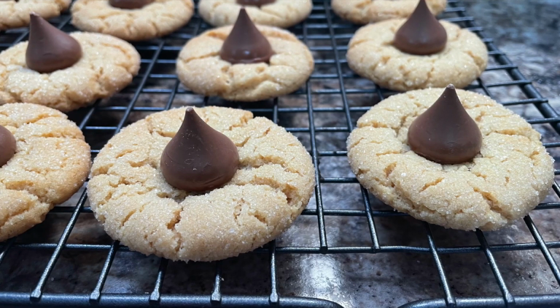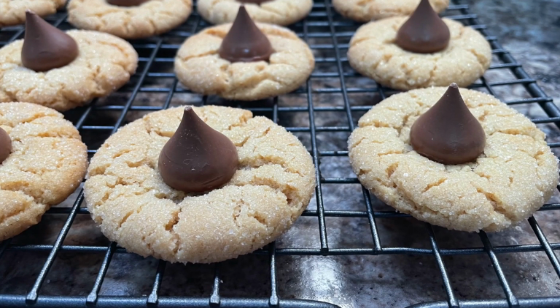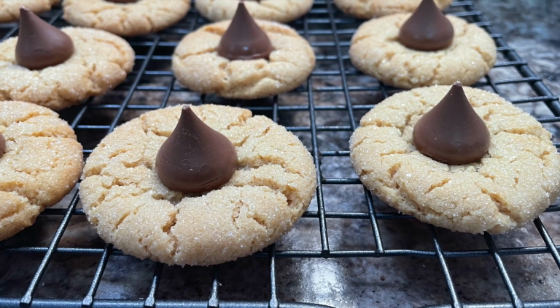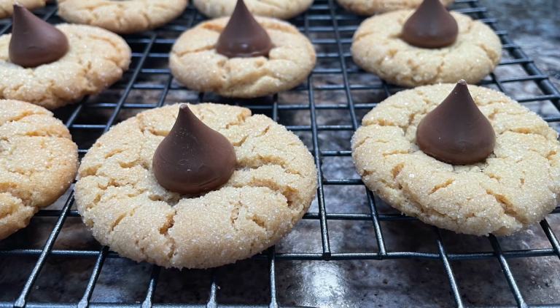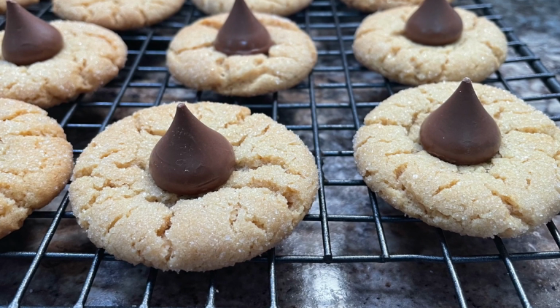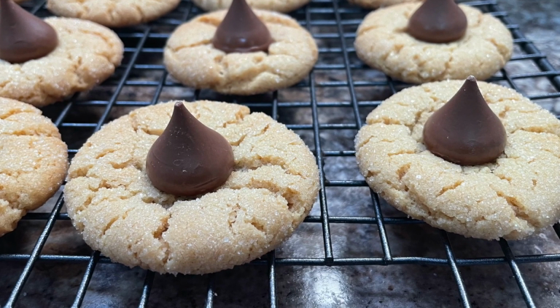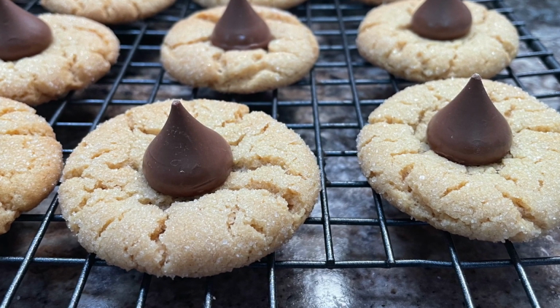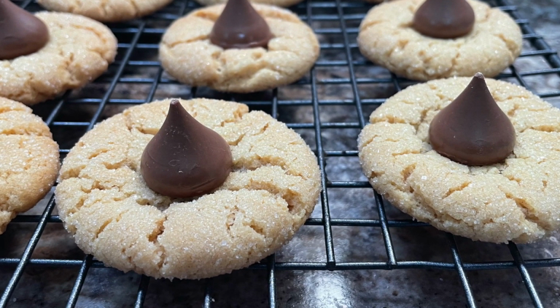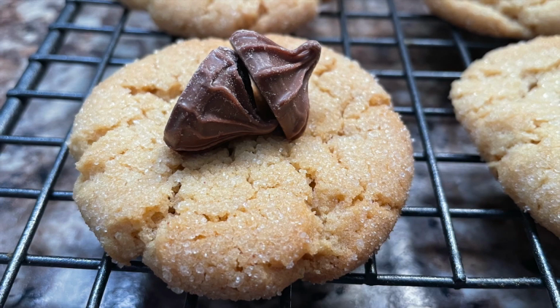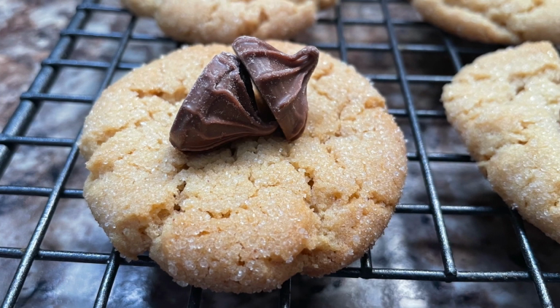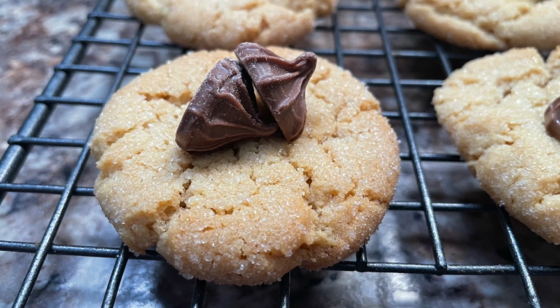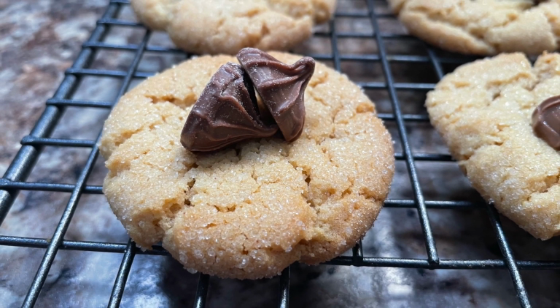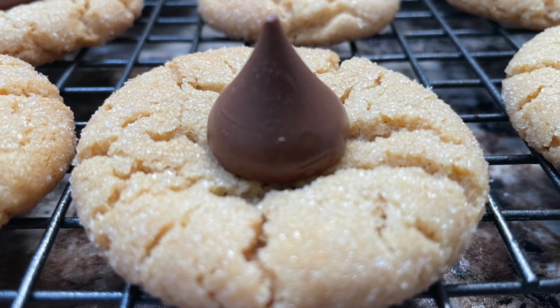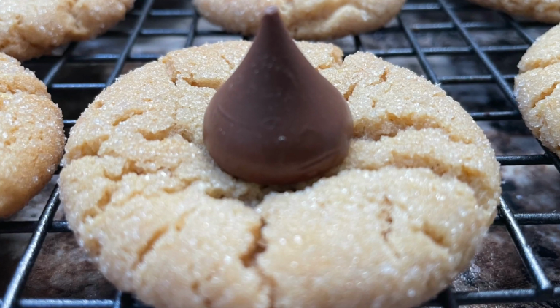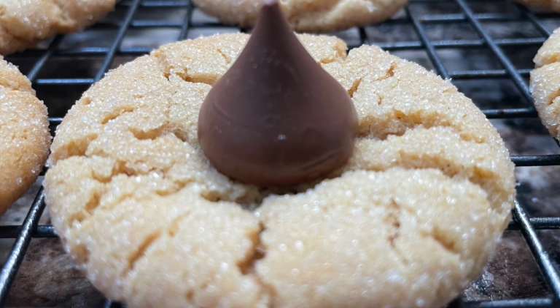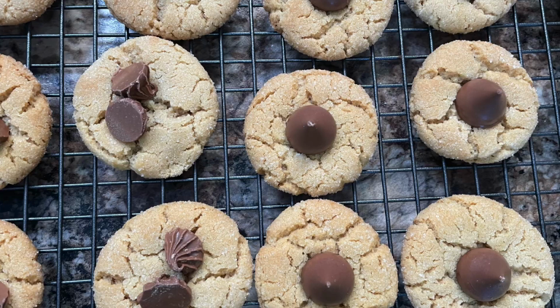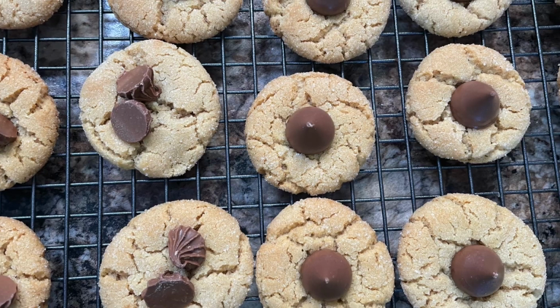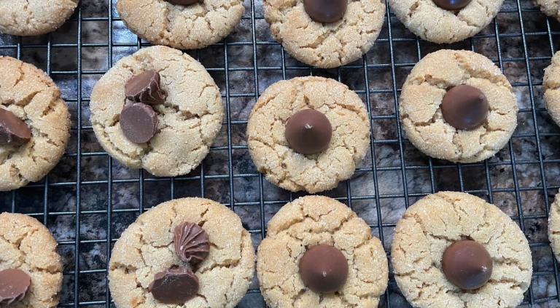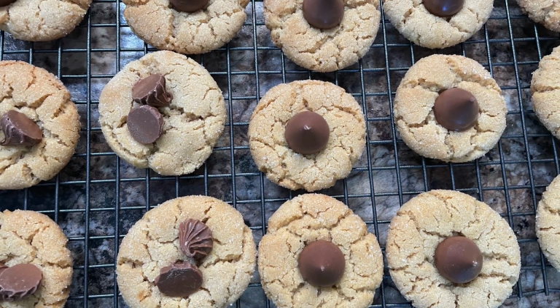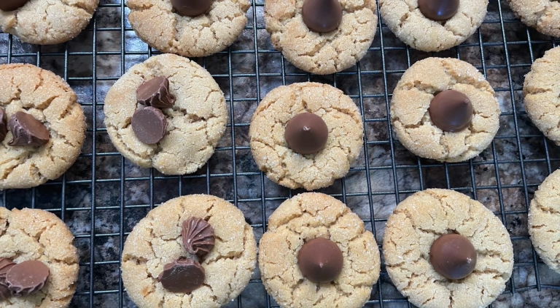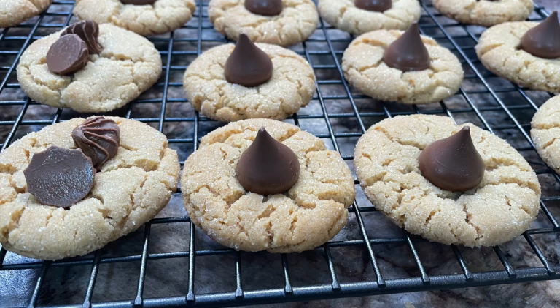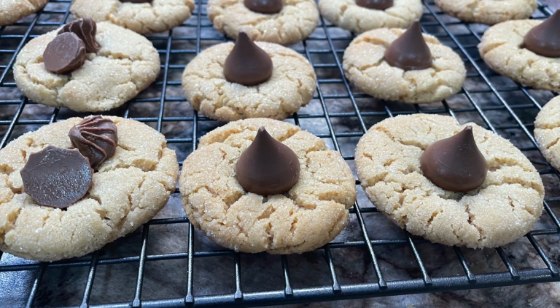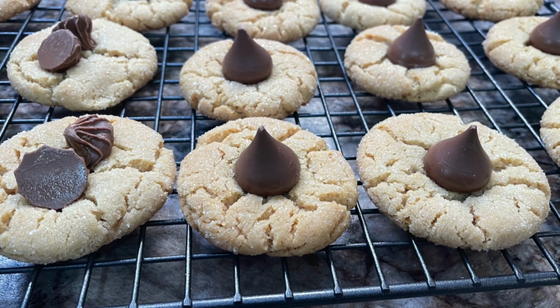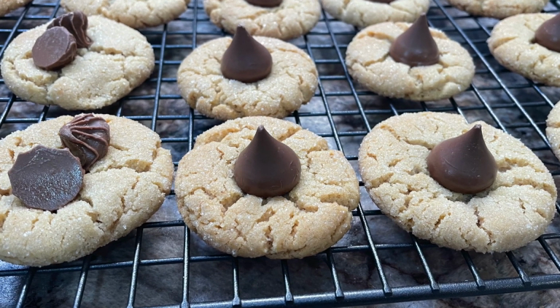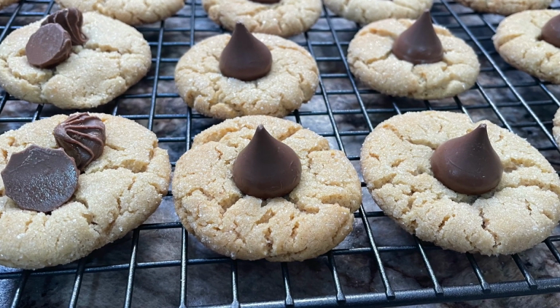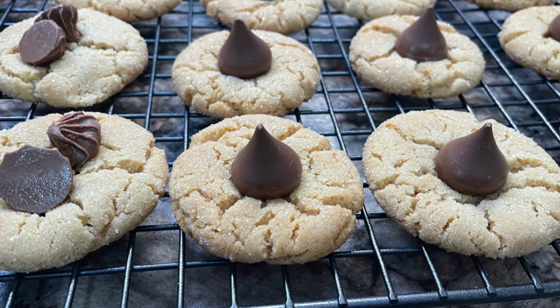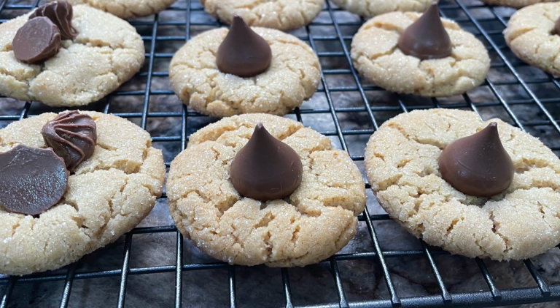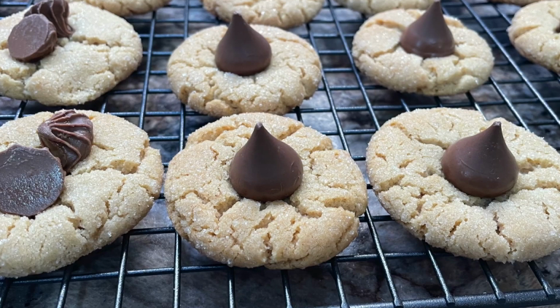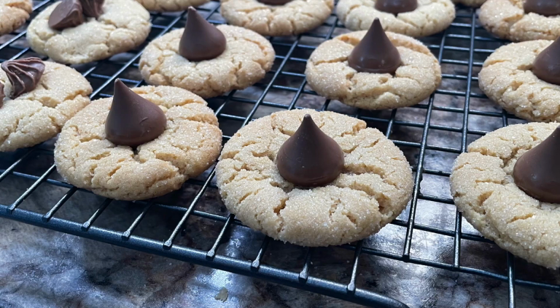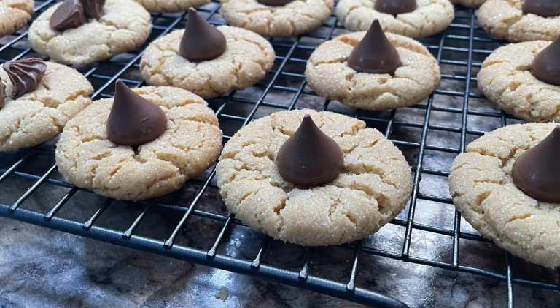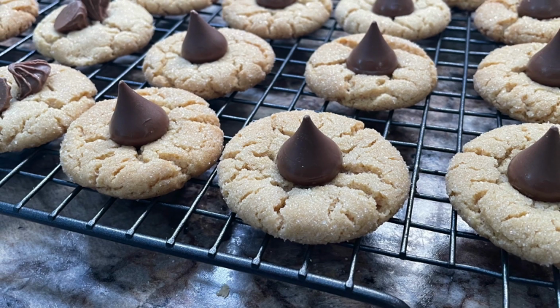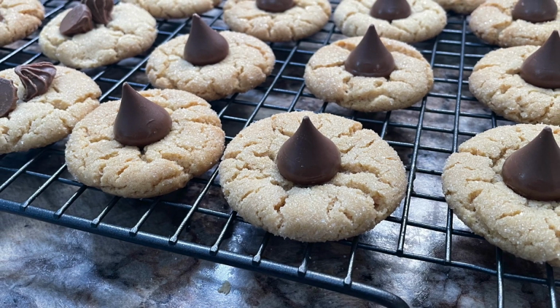Don't these look good? They taste every bit as good as they look. This is a well sought-after recipe, so I'm sharing it with you today. I hope you make it and enjoy it — it's good for any time of the year, but especially during the holidays.